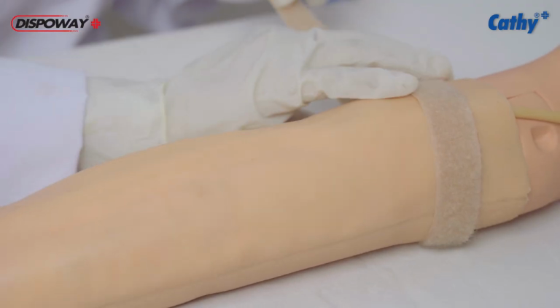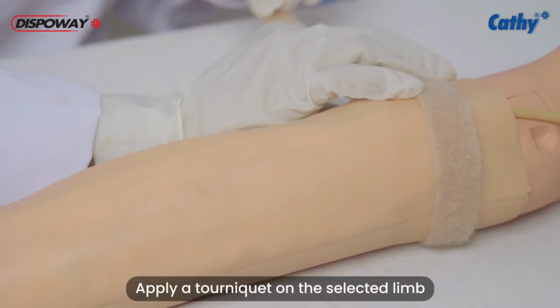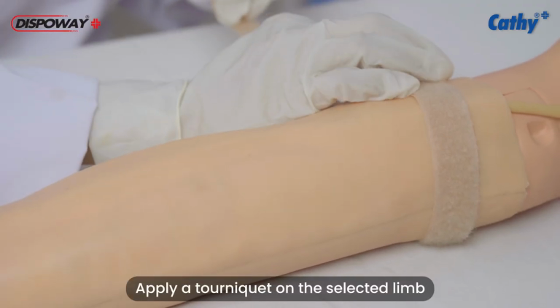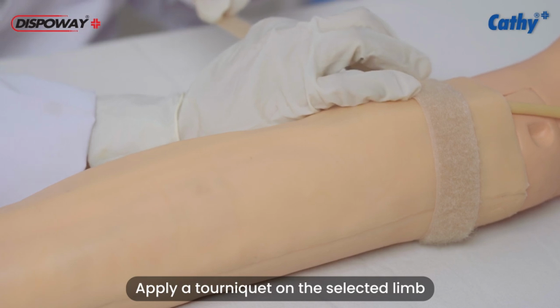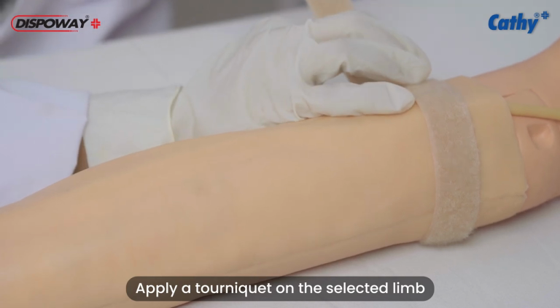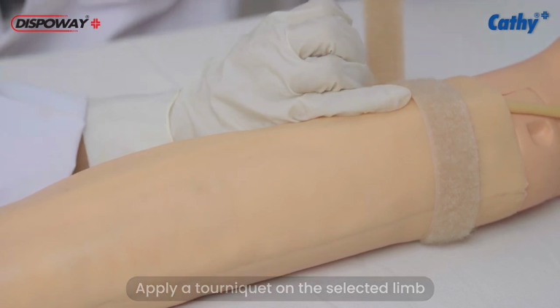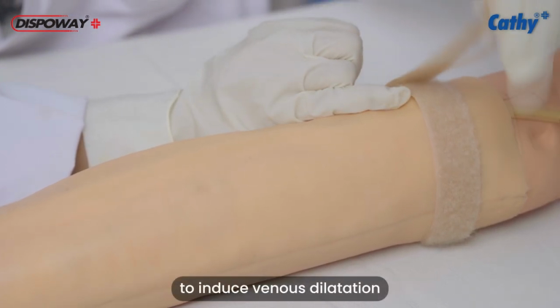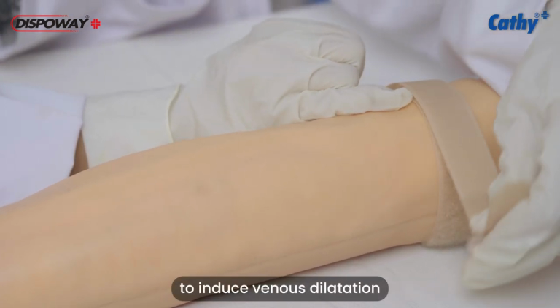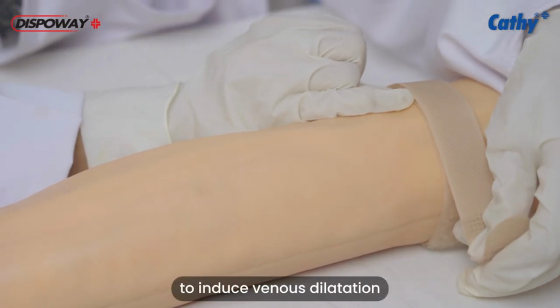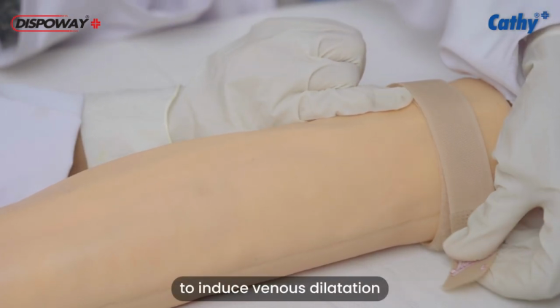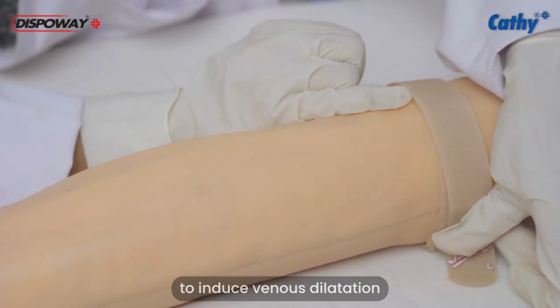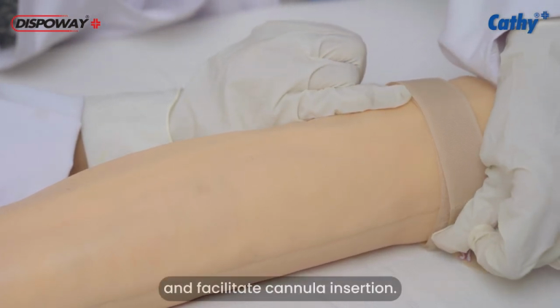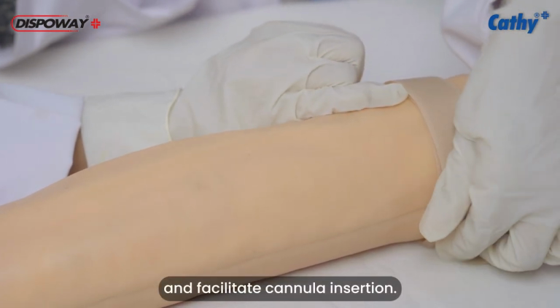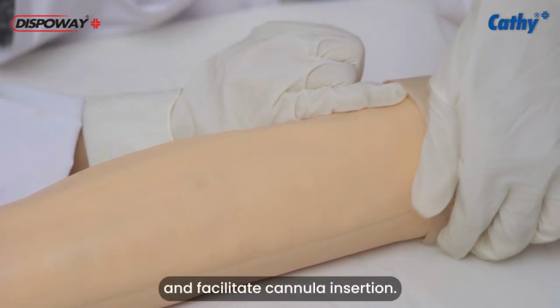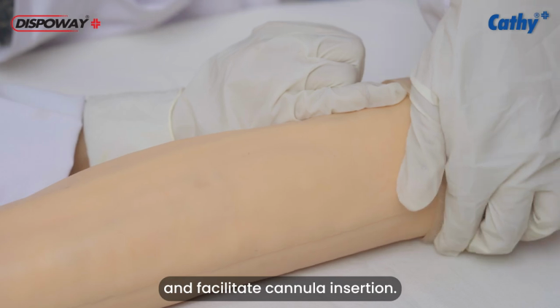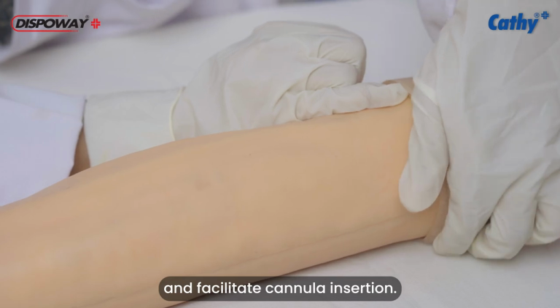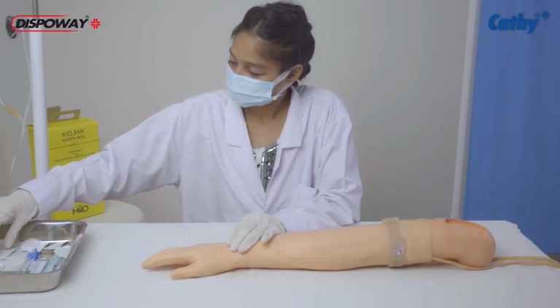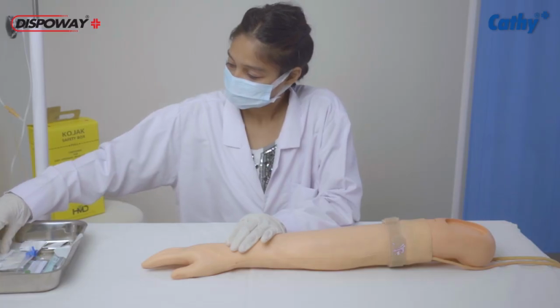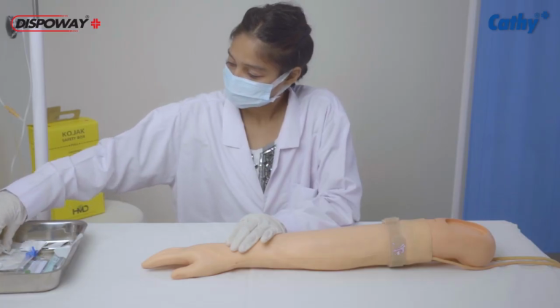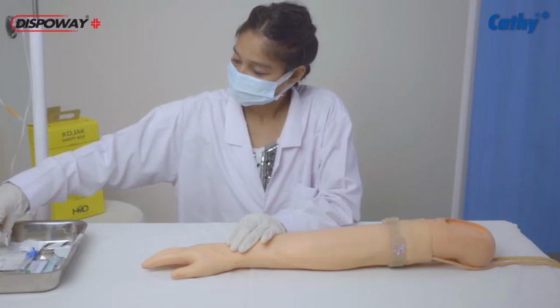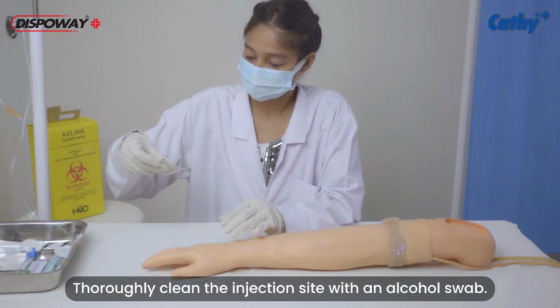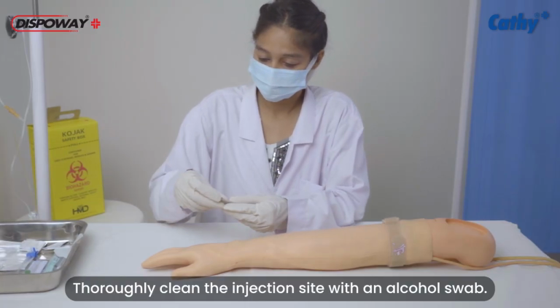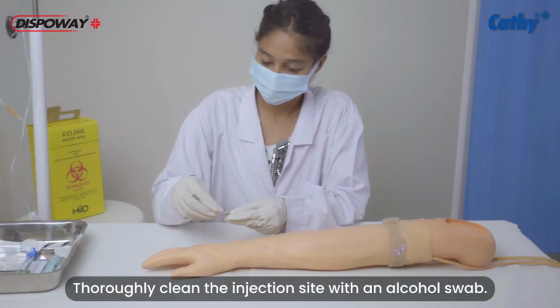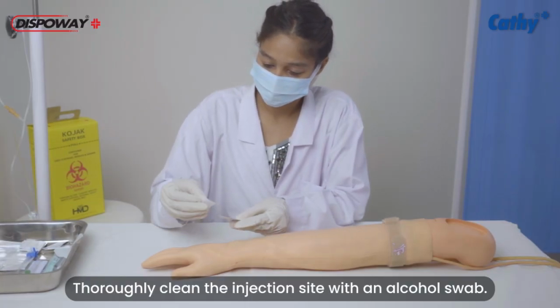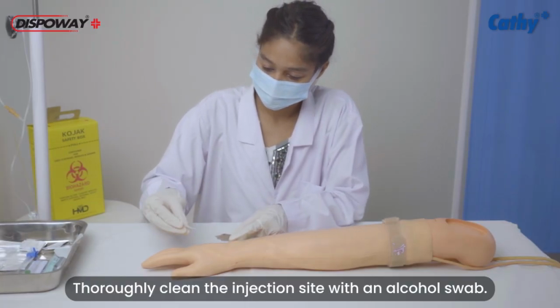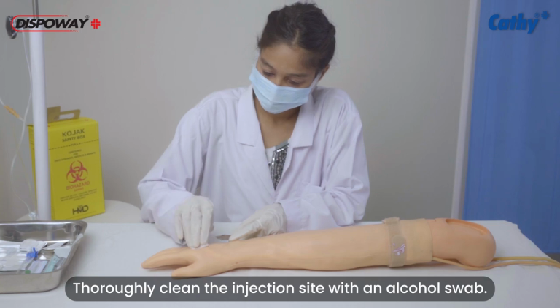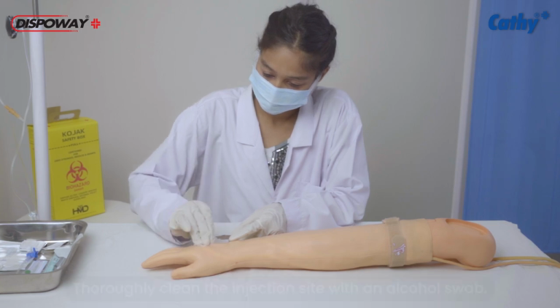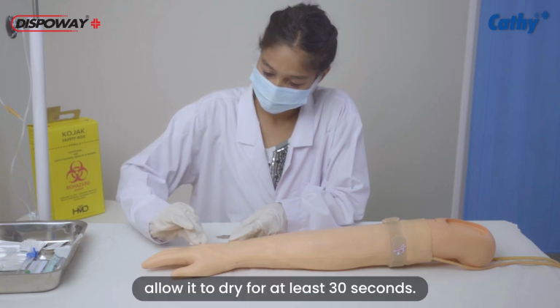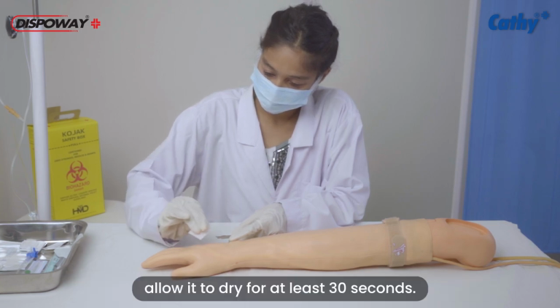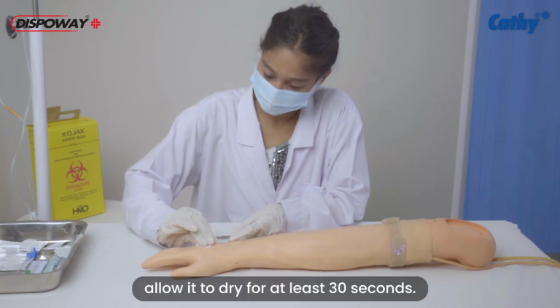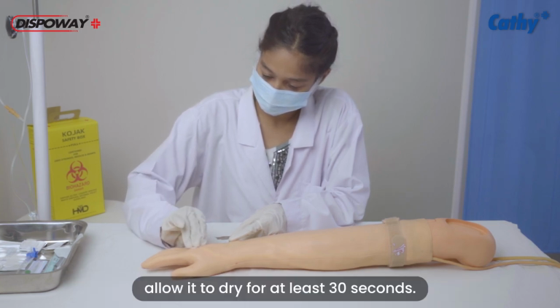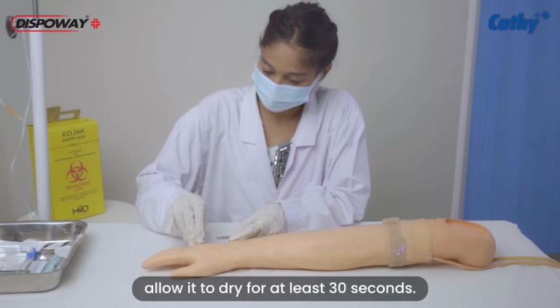Apply a tourniquet on the selected limb to induce venous dilation and facilitate cannula insertion. Thoroughly clean the injection site with an alcohol swab and allow it to dry for at least 30 seconds.